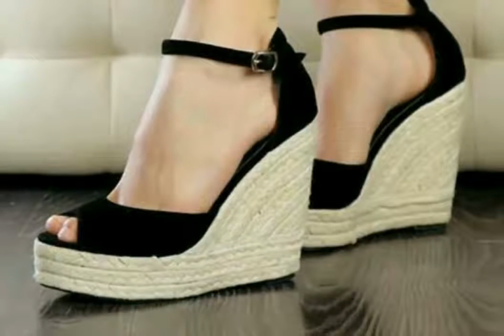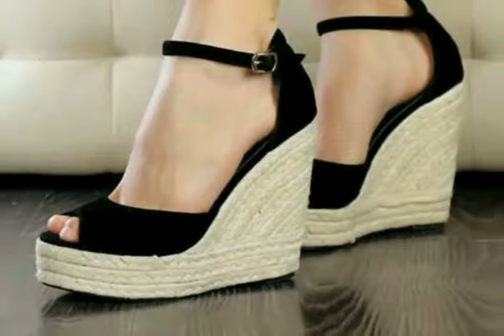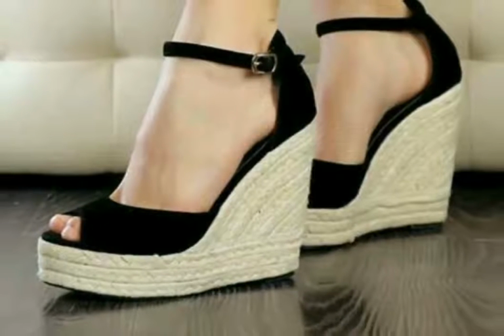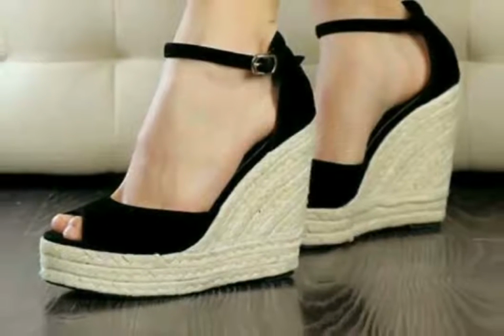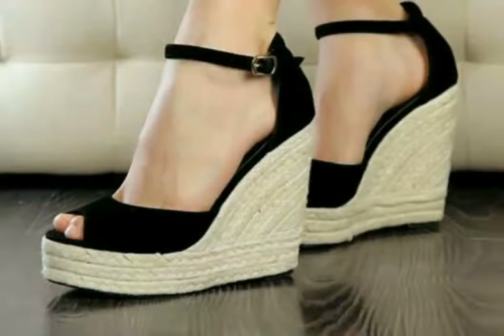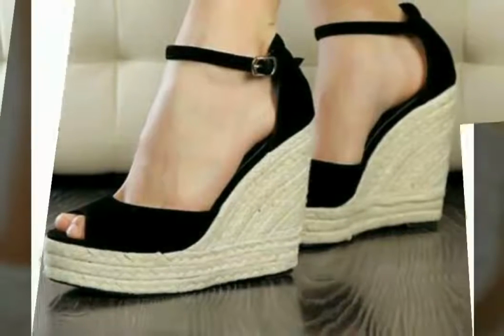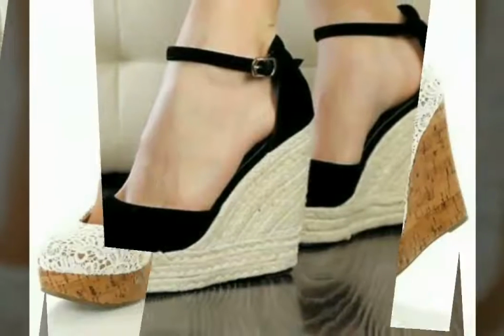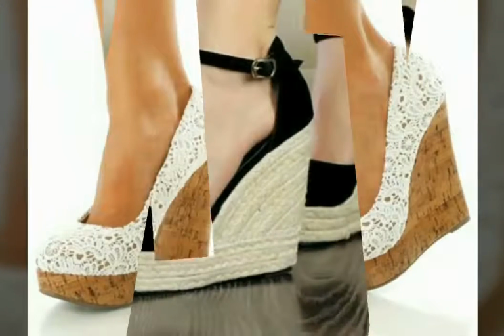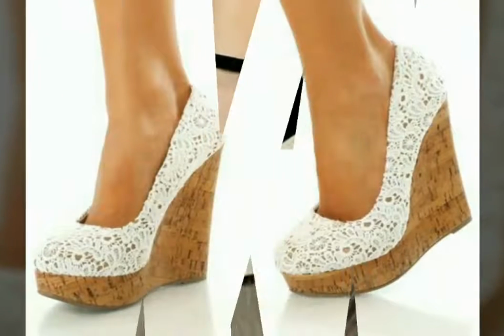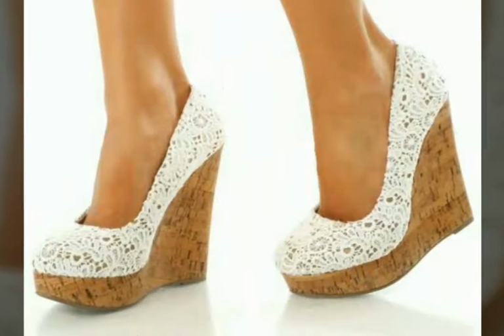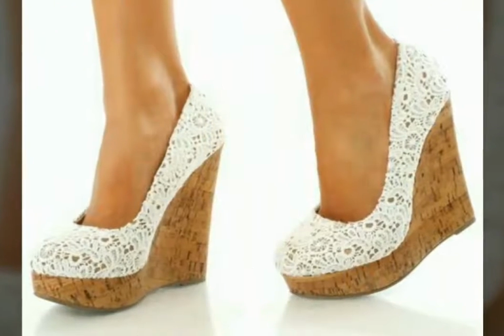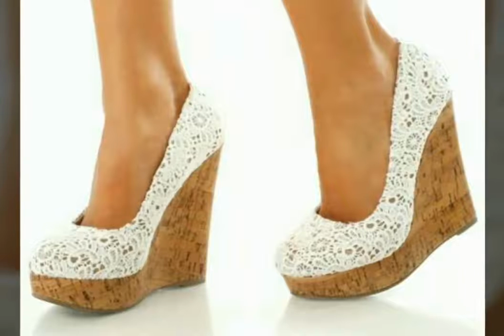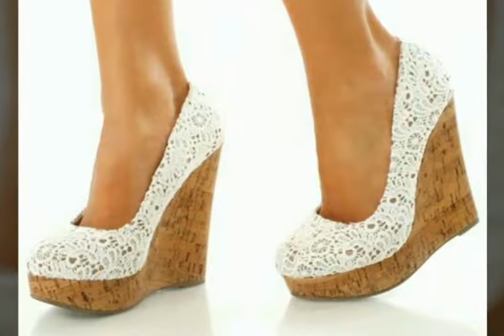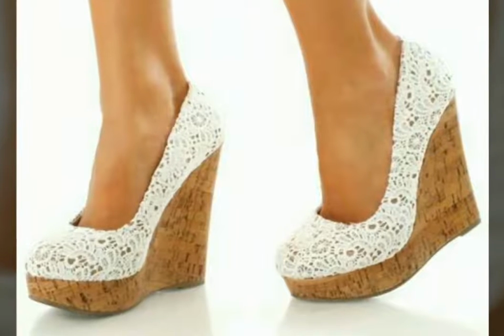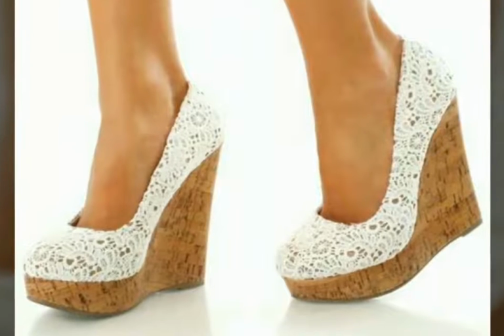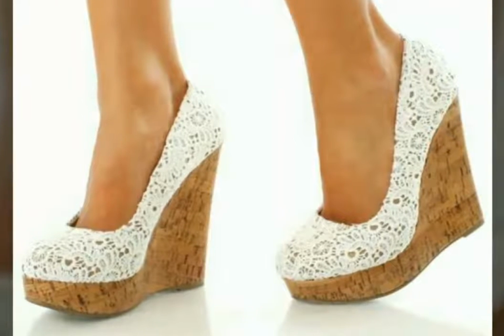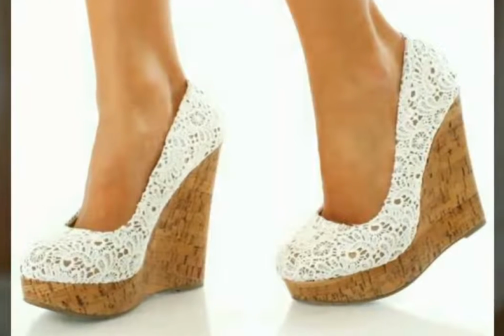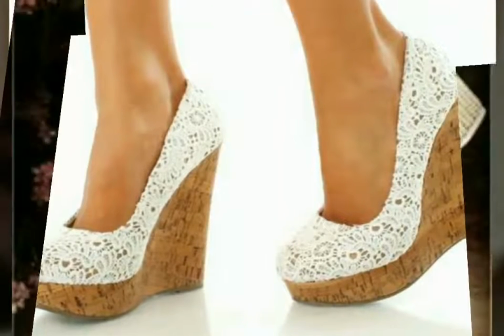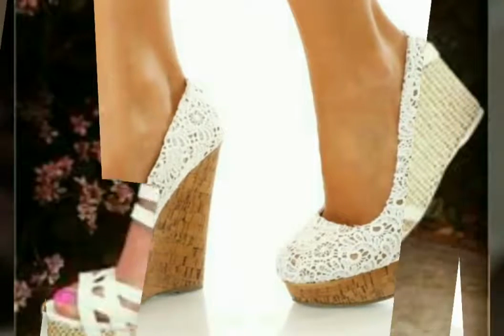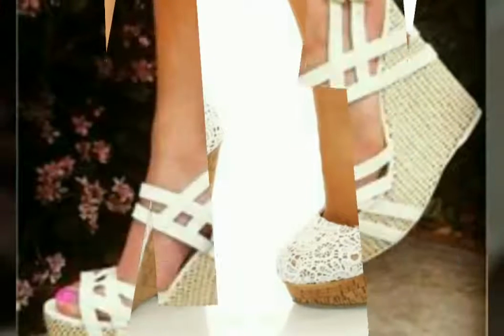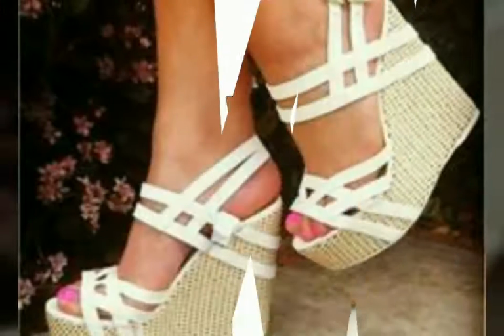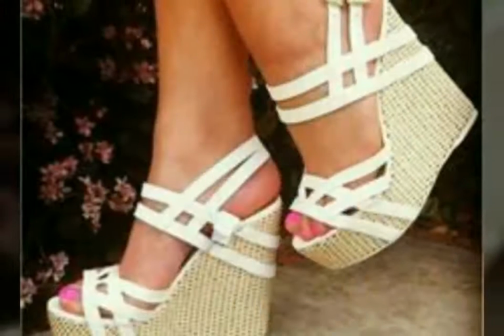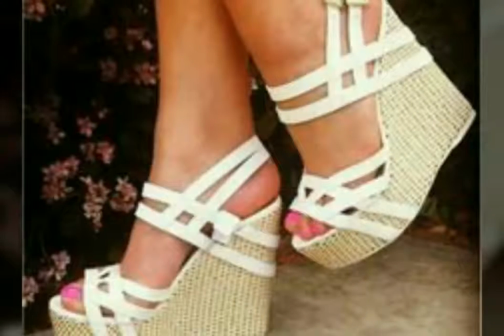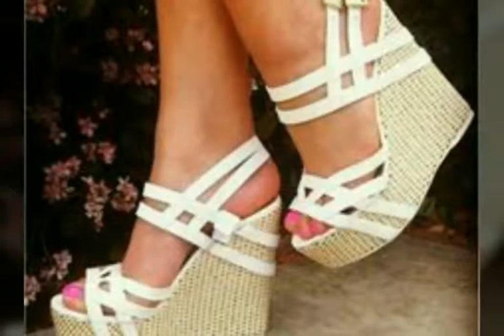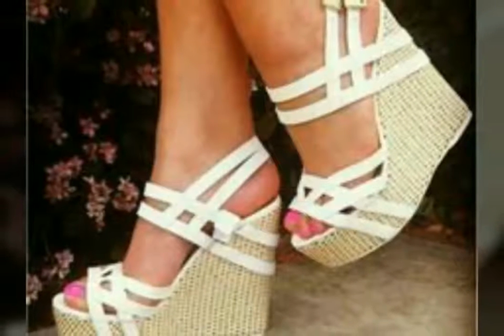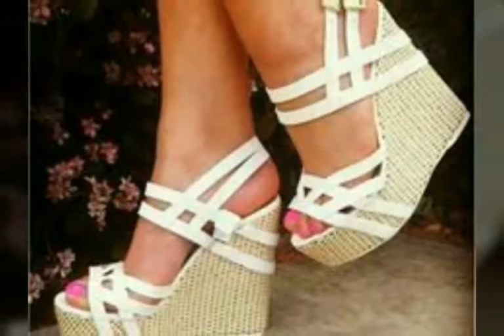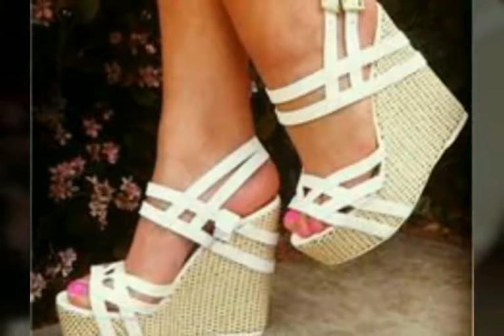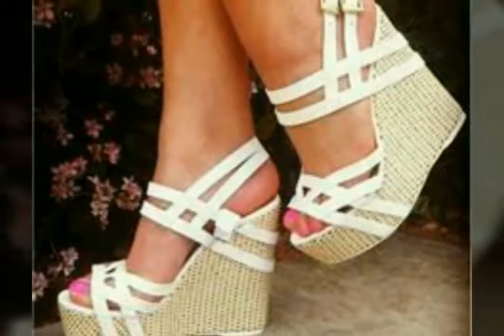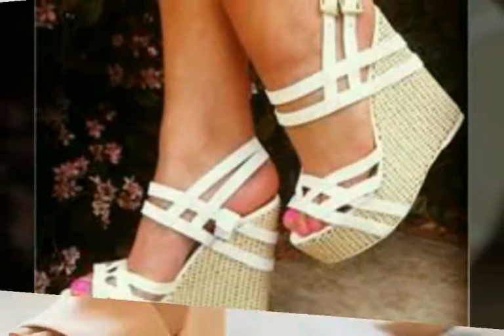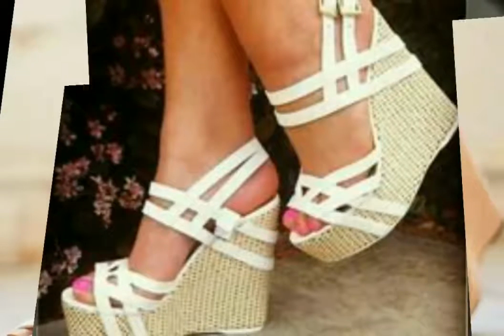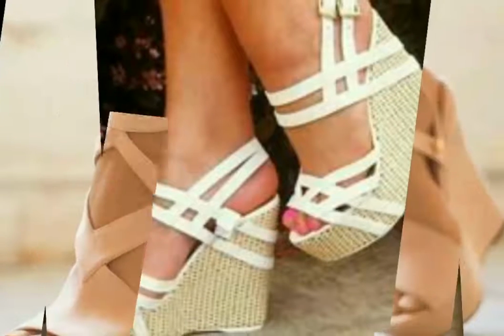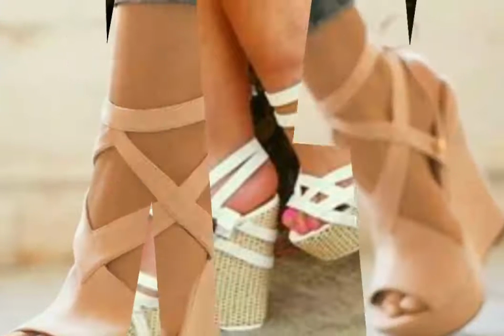If you are loving all these beautiful formal wear sandal designs, please do like my video and subscribe to my channel. Also click the bell icon — after clicking the bell icon you will get notifications of my new videos and you will never miss any video or any collection on my channel.